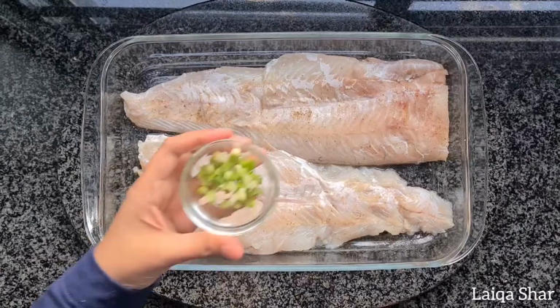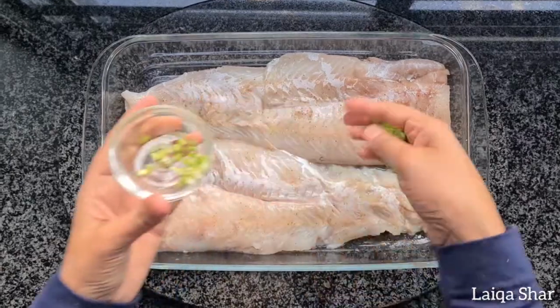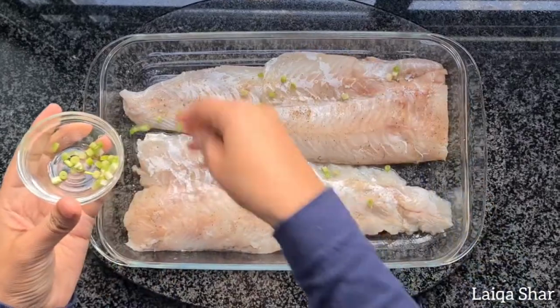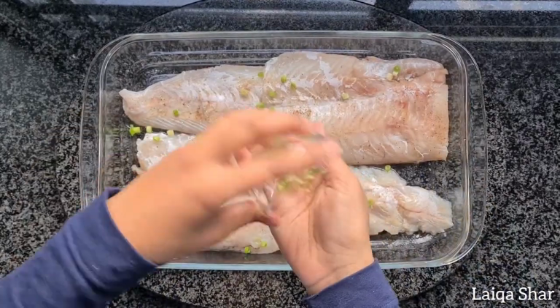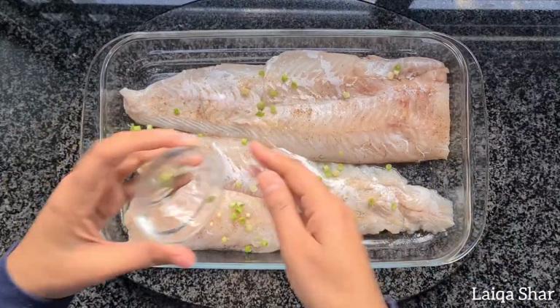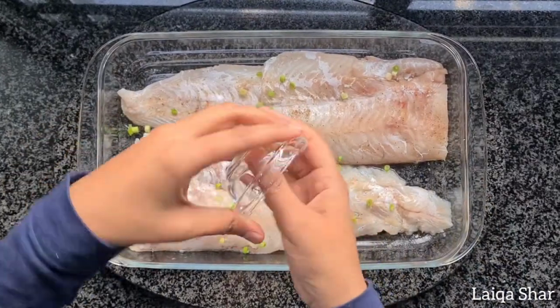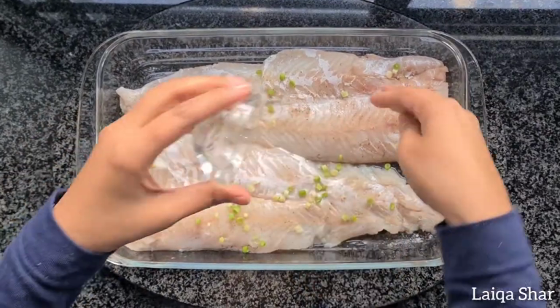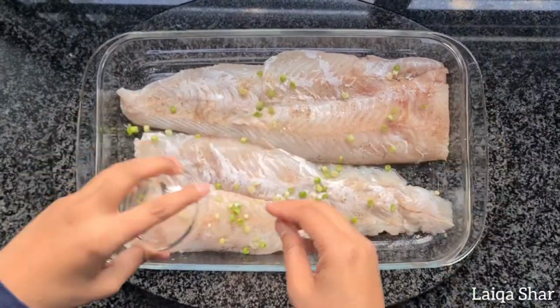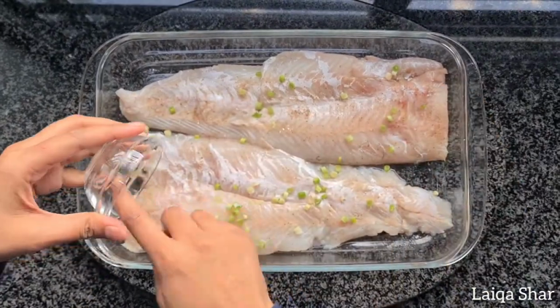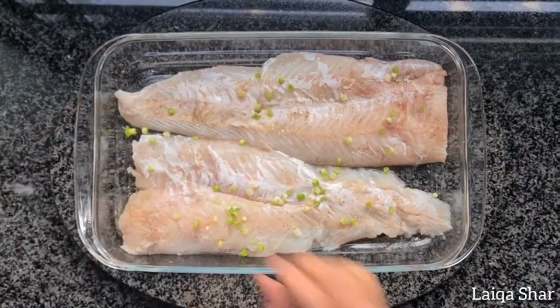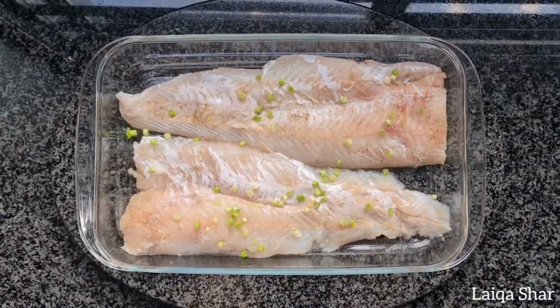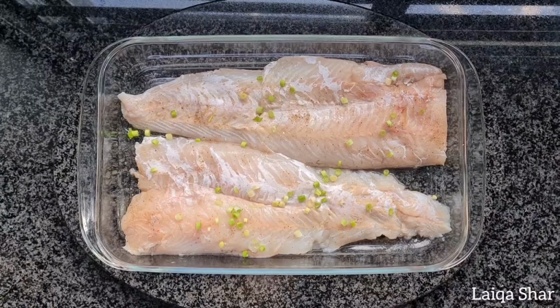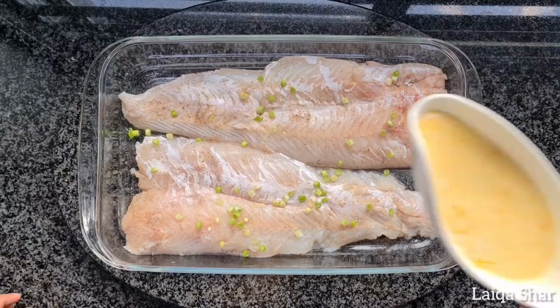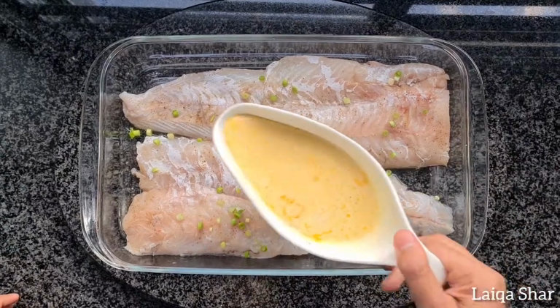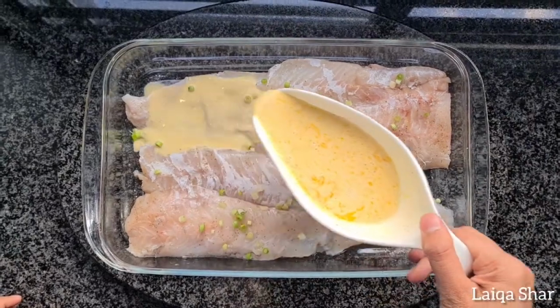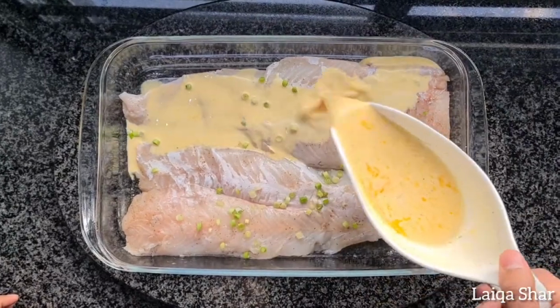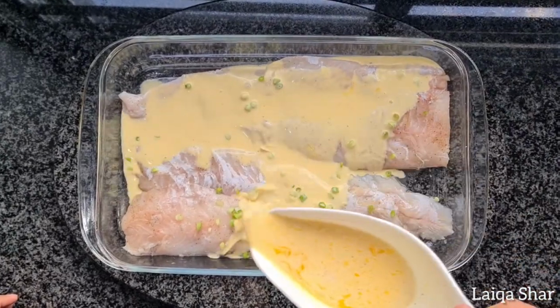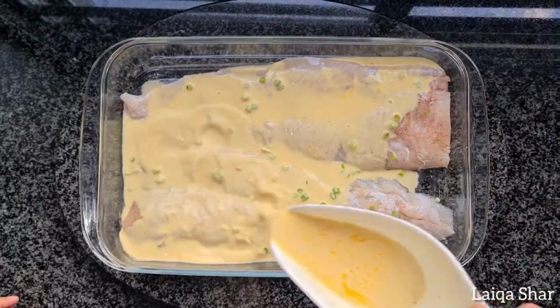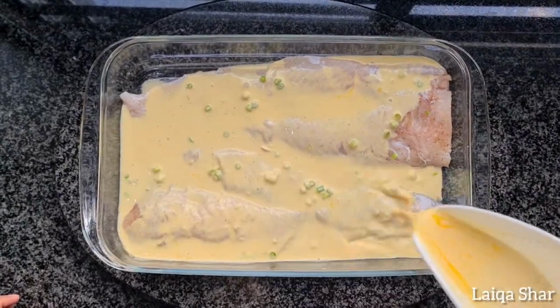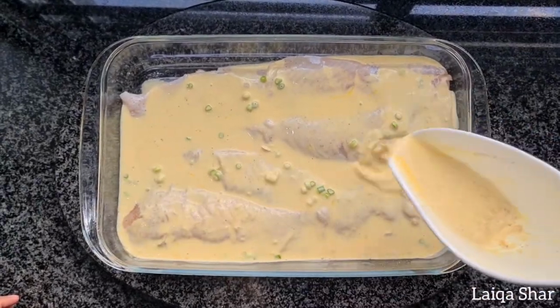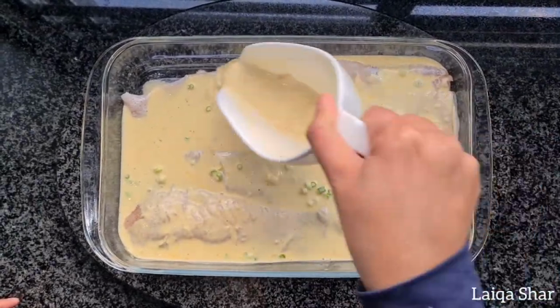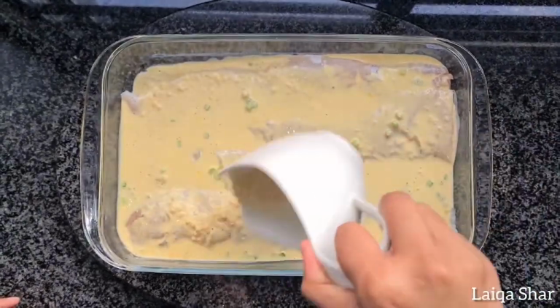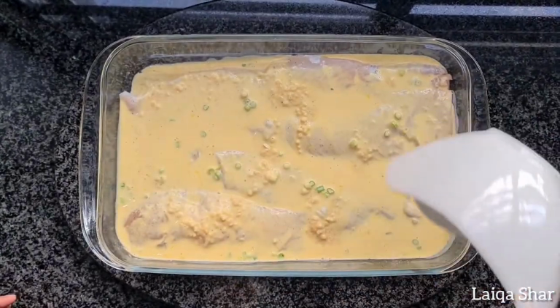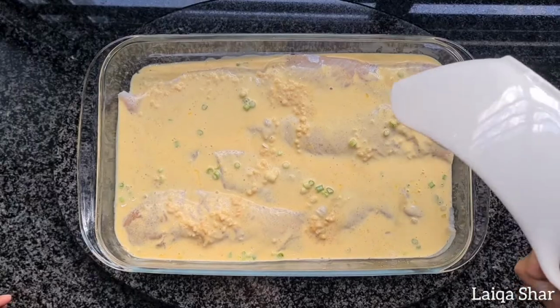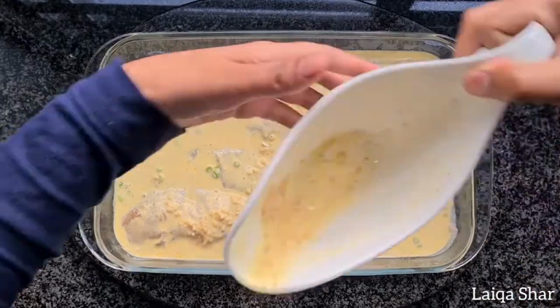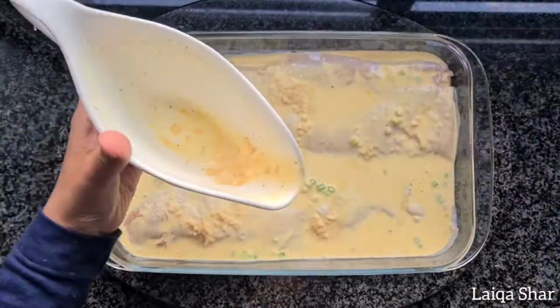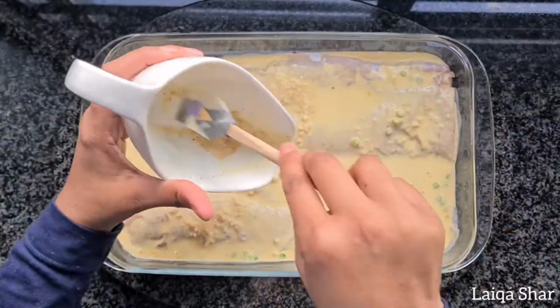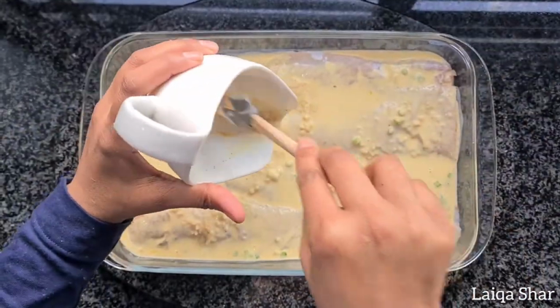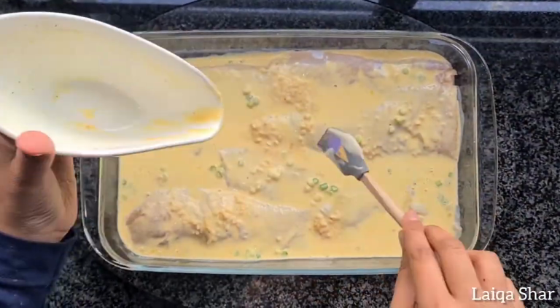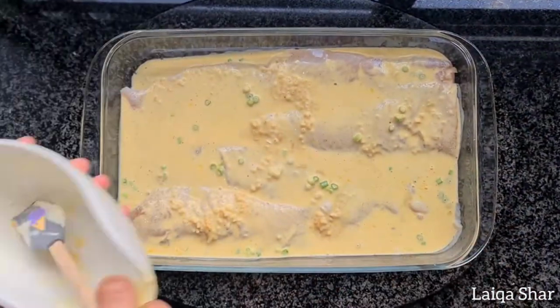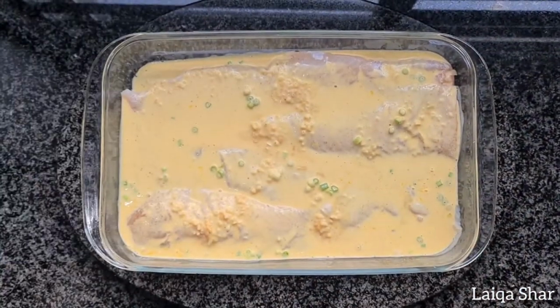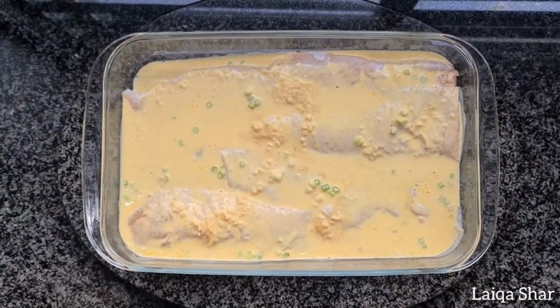Sprinkle over your sliced spring onion and pour the sauce all over. Bake in a 200 degree oven for about 30 minutes without turning or disturbing the fish.